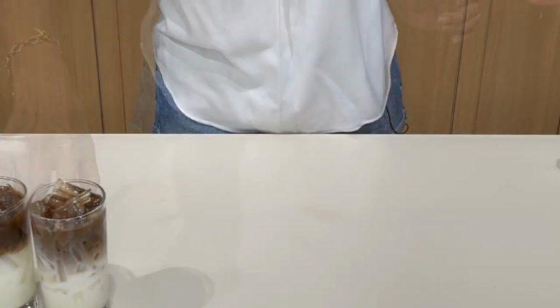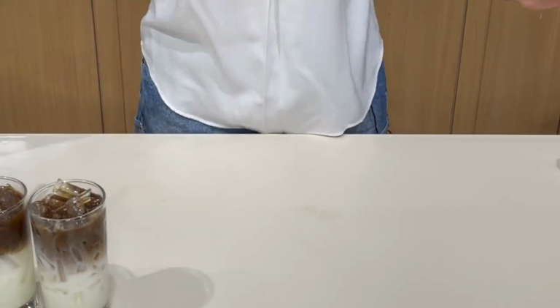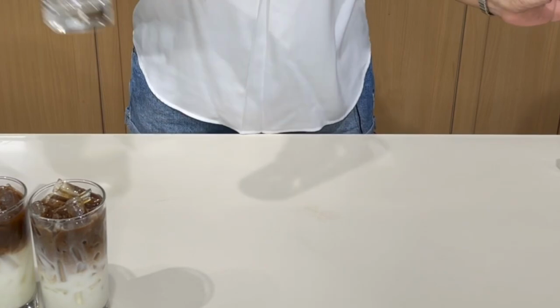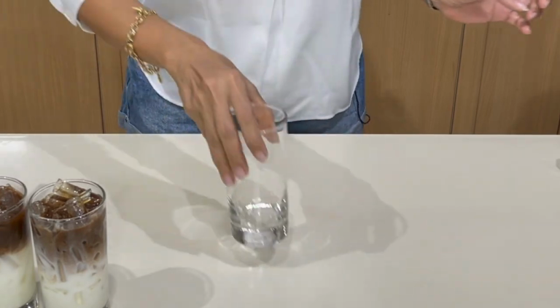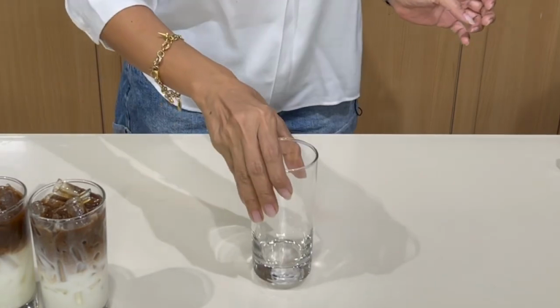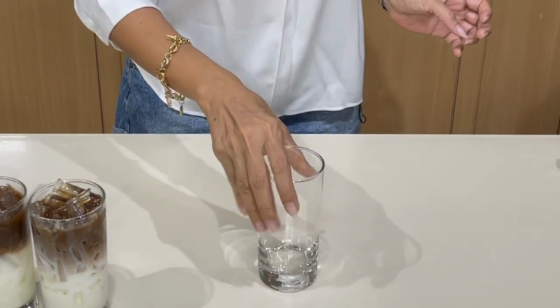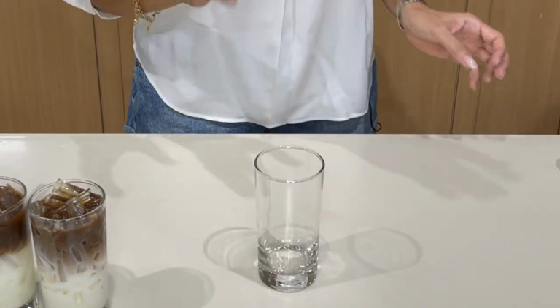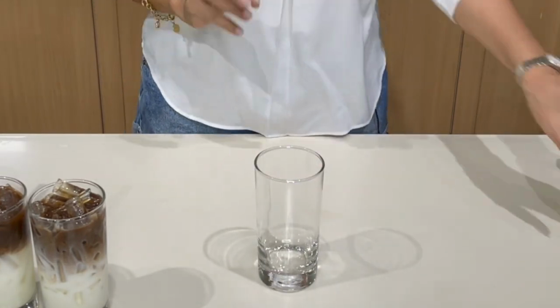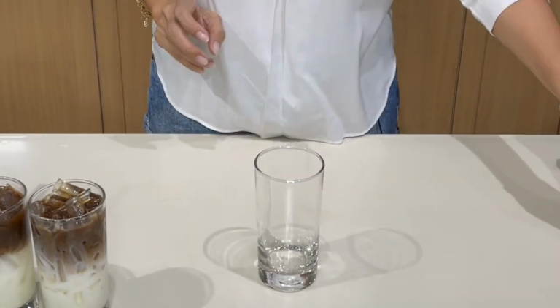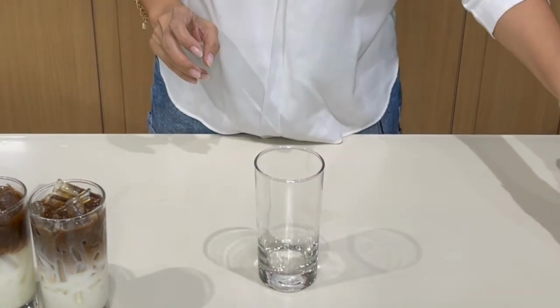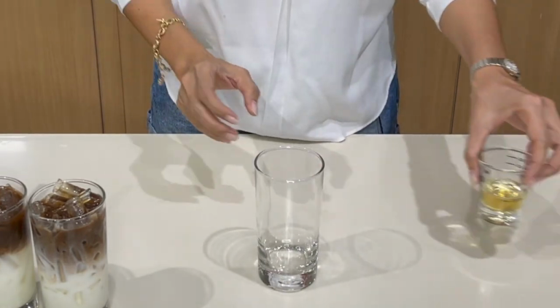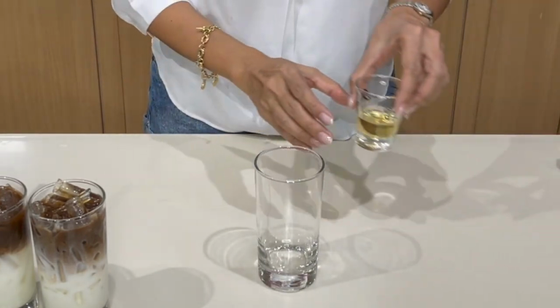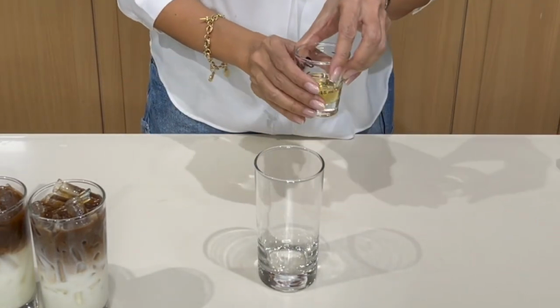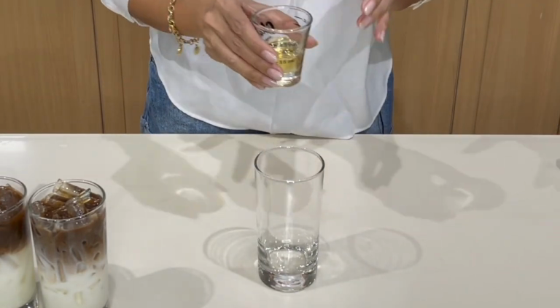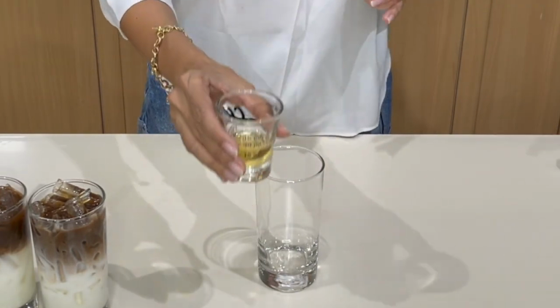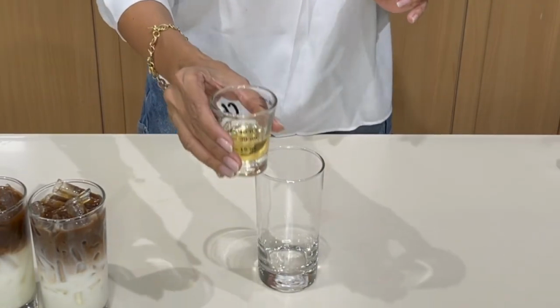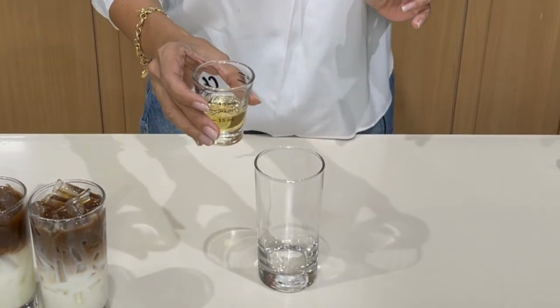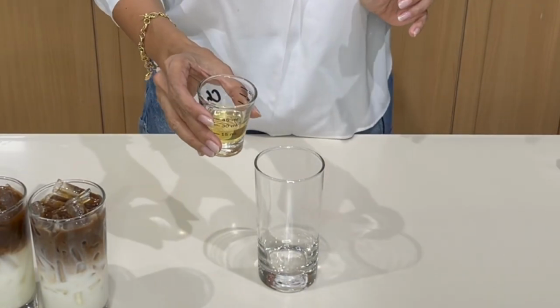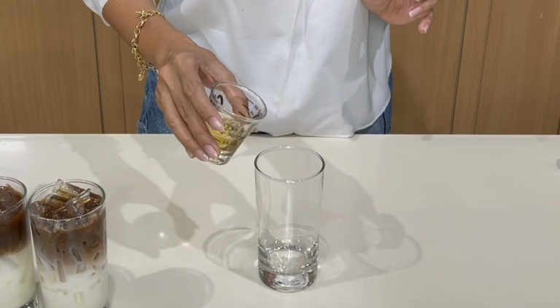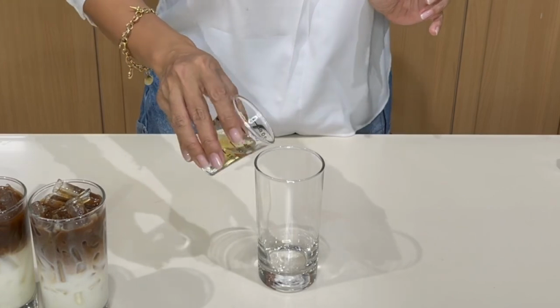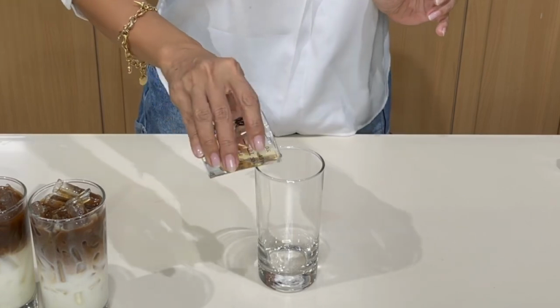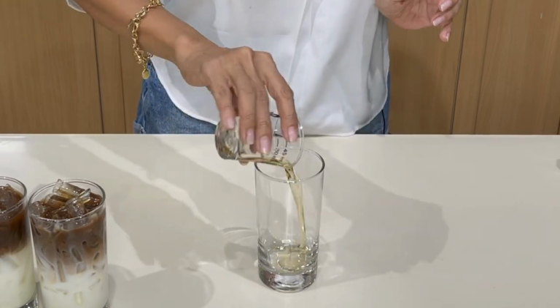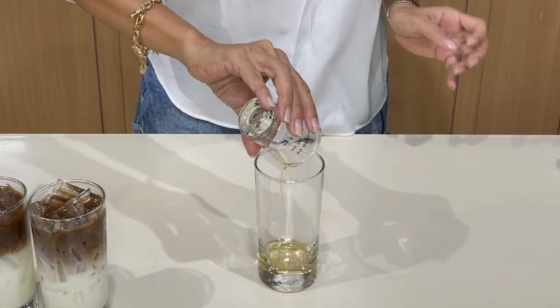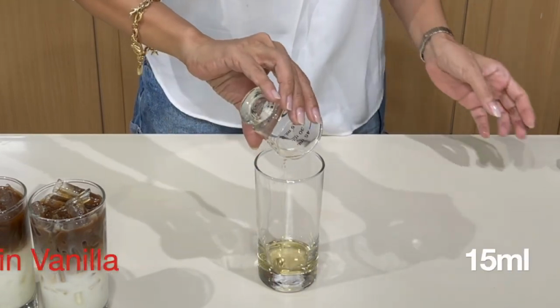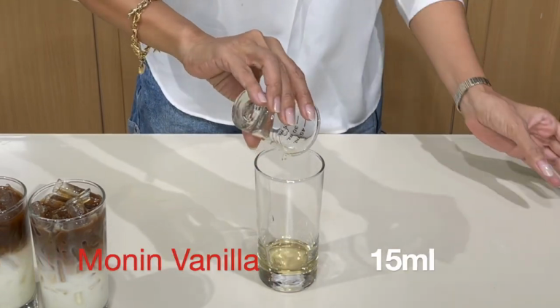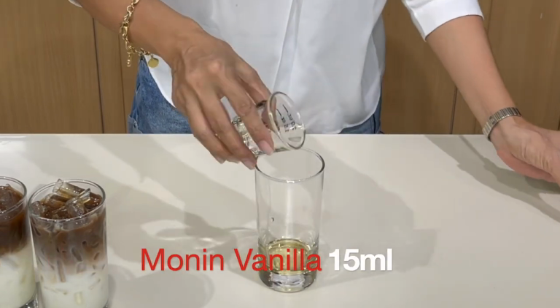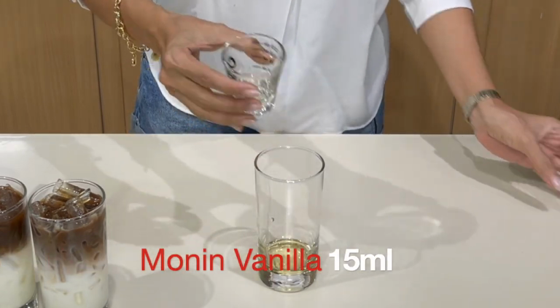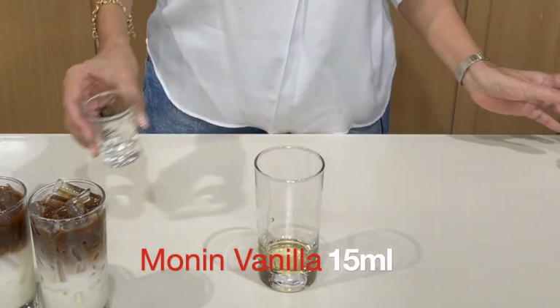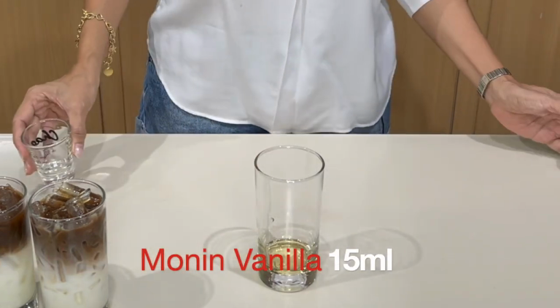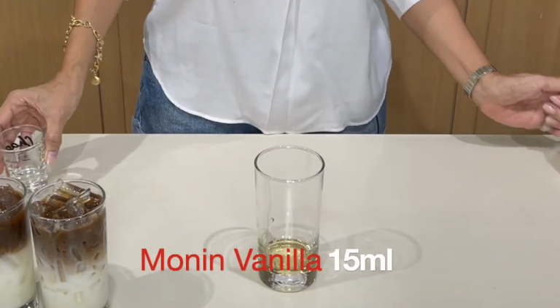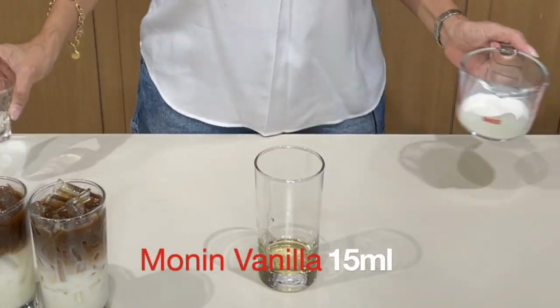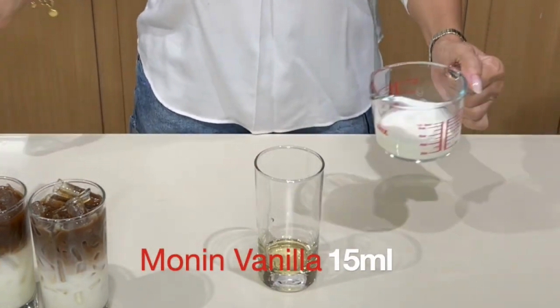Our final drink: this is a vanilla latte using Monin vanilla syrup — half an ounce of Monin vanilla syrup and two ounces of fresh milk.